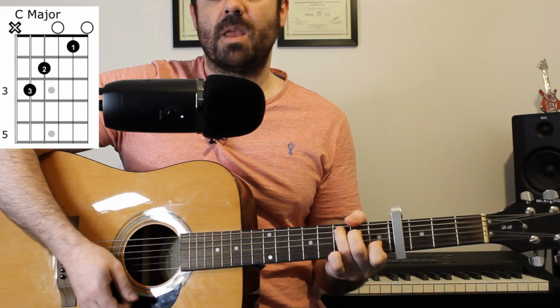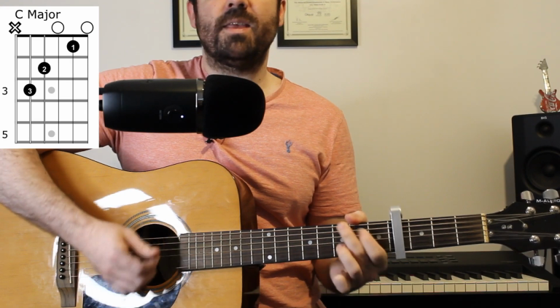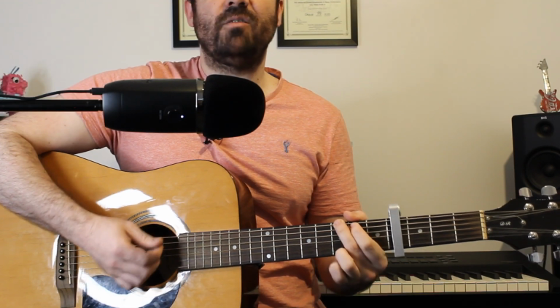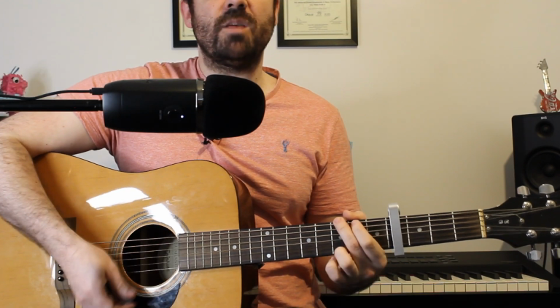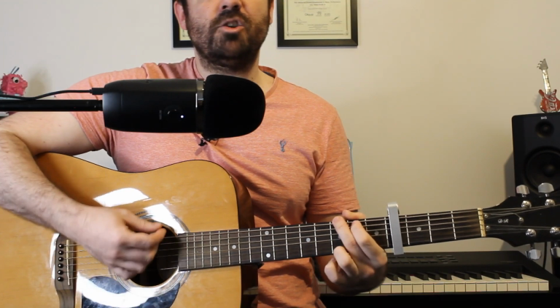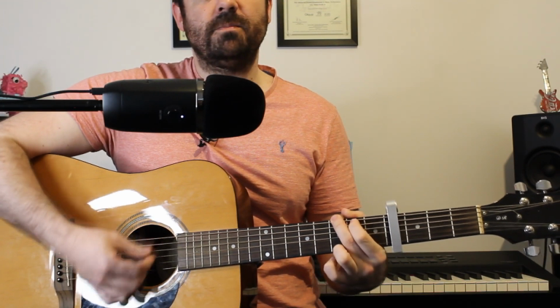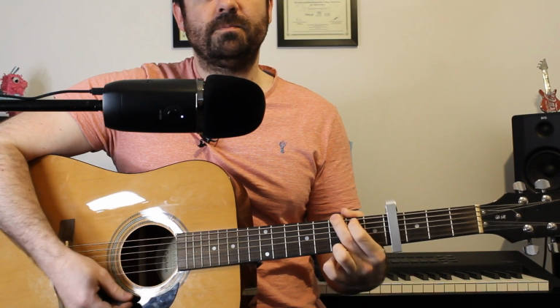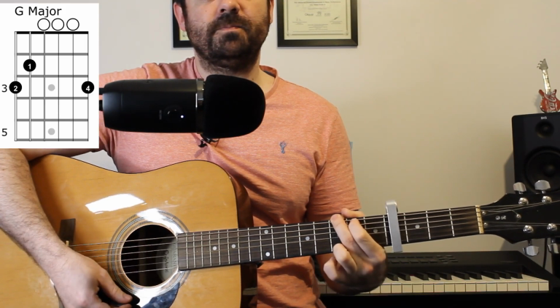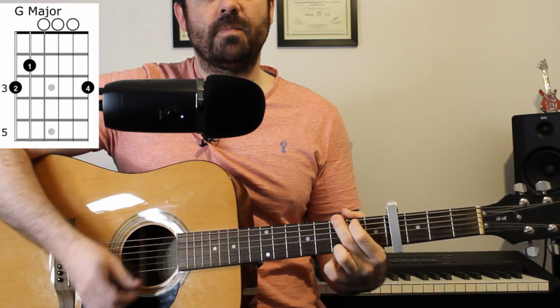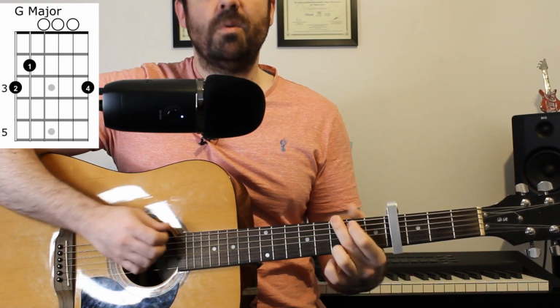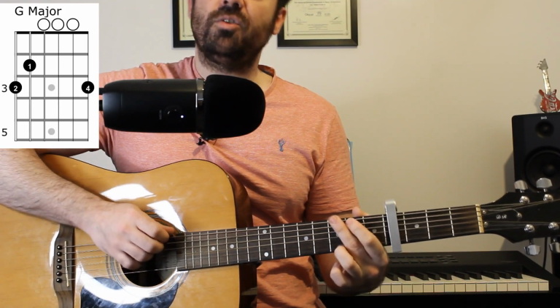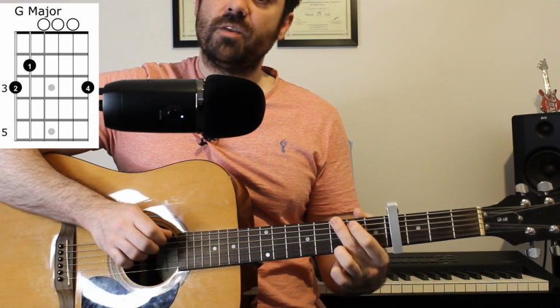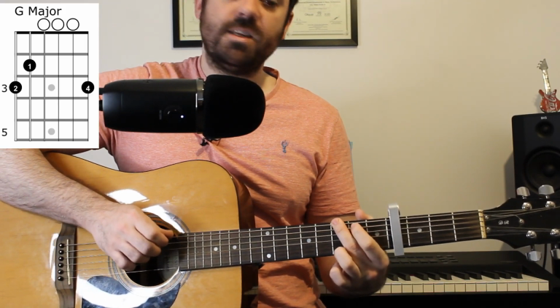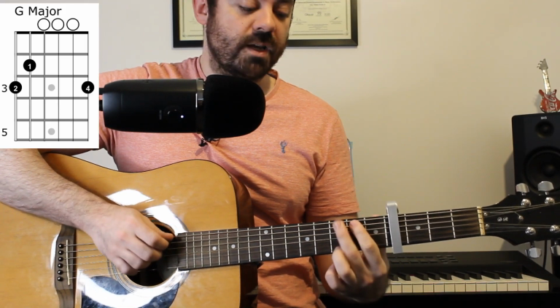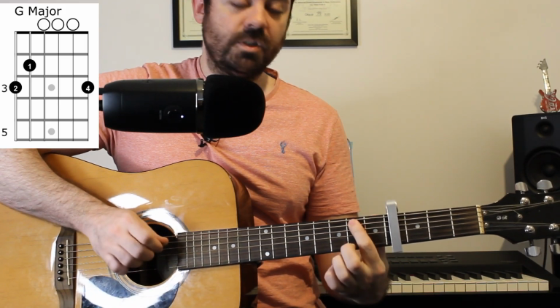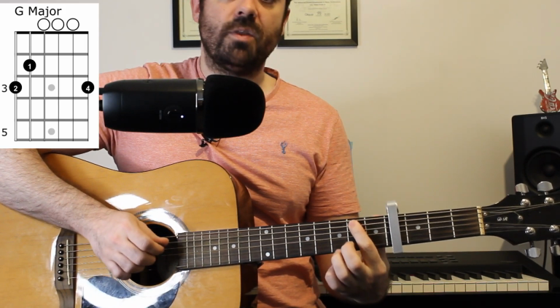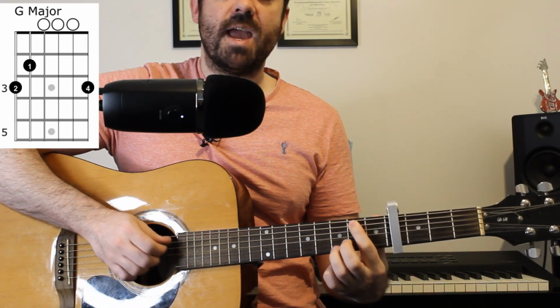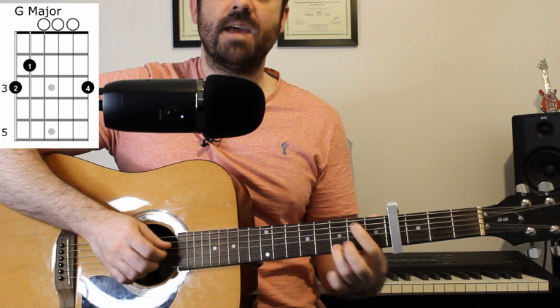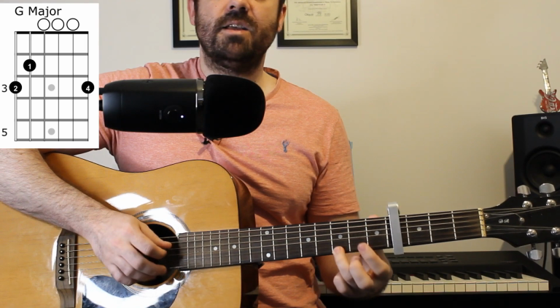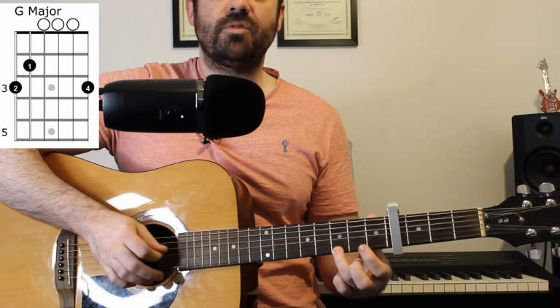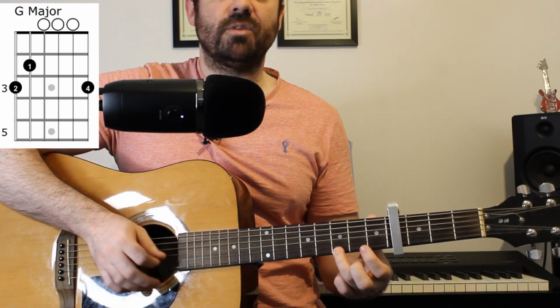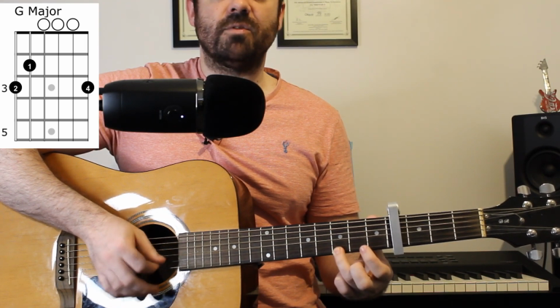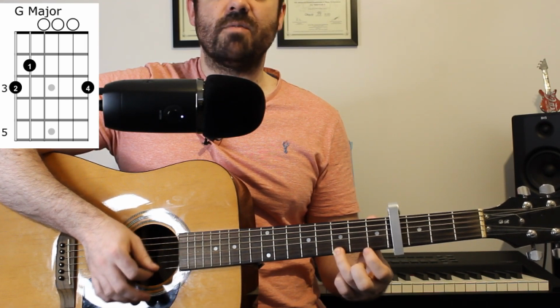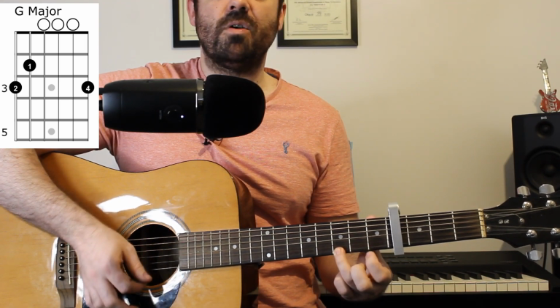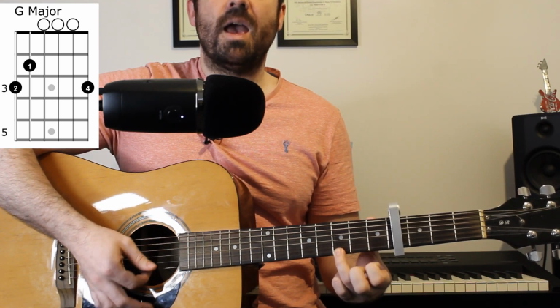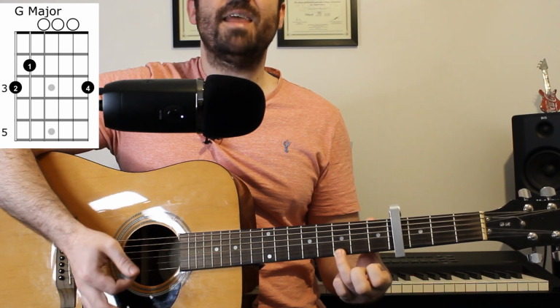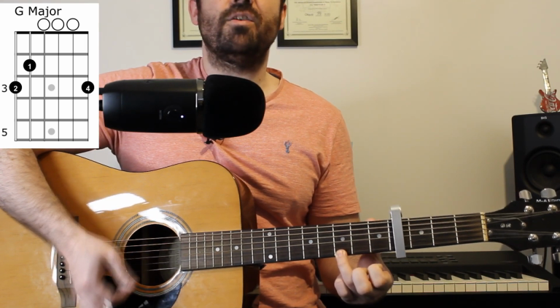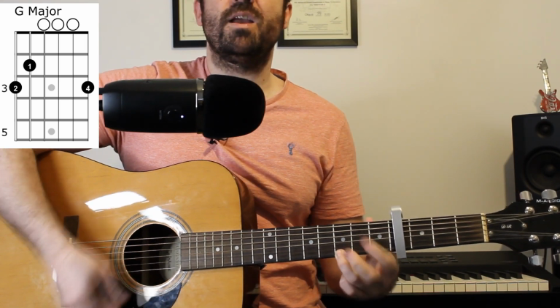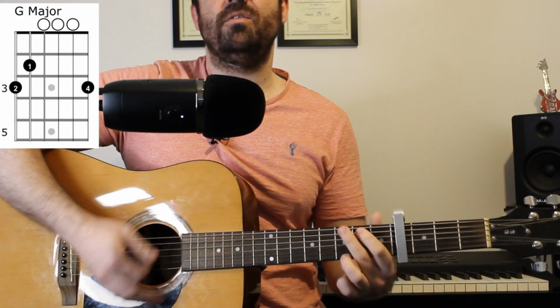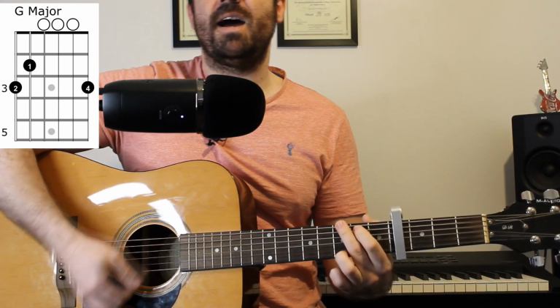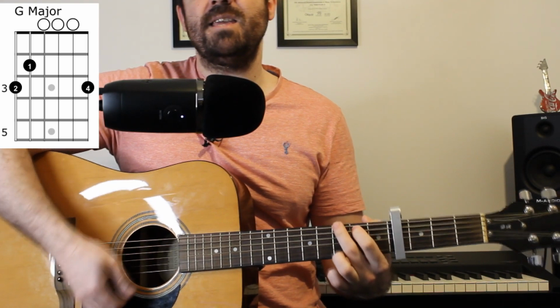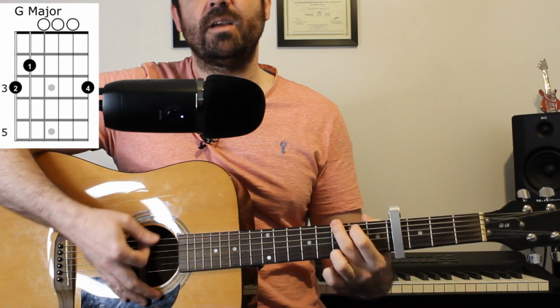We then have G major, which is three on the E string, two on the A, zero on the middle strings, and then a three on the high E string.